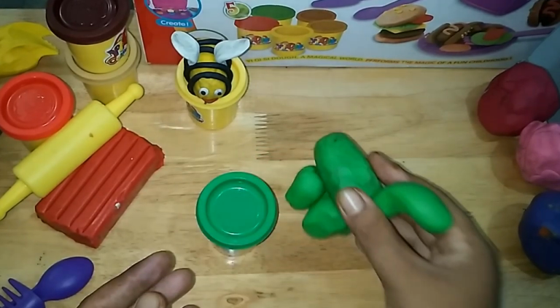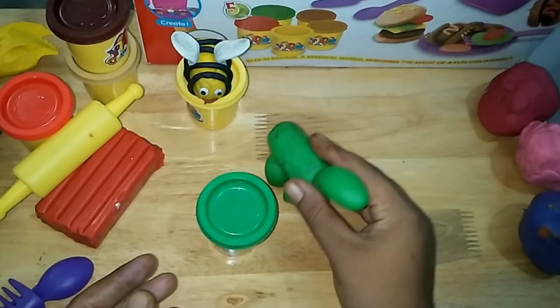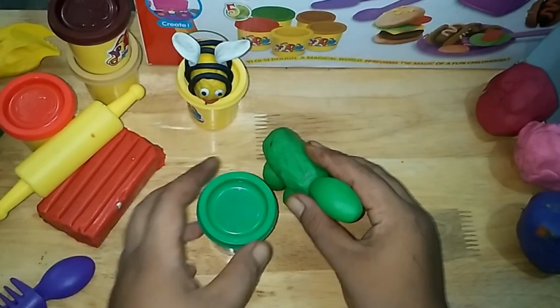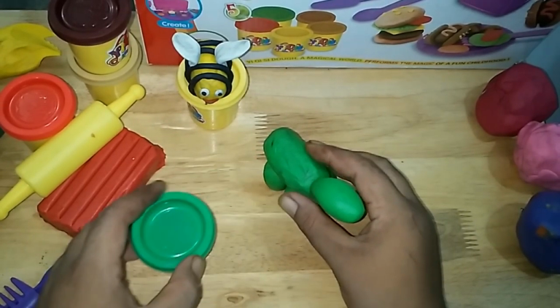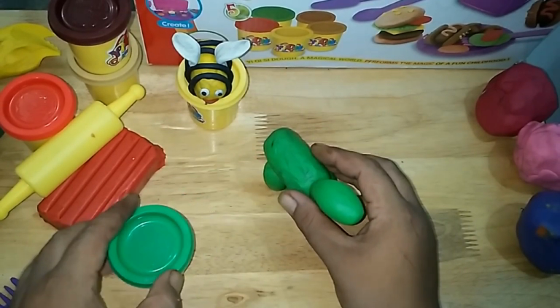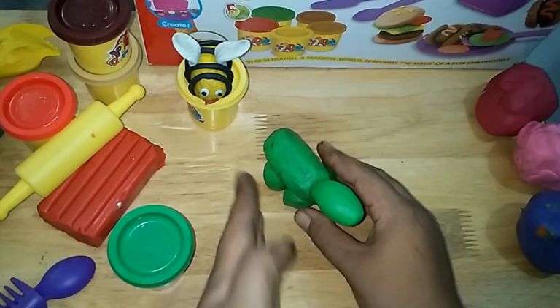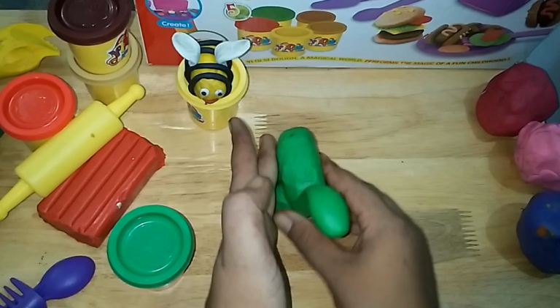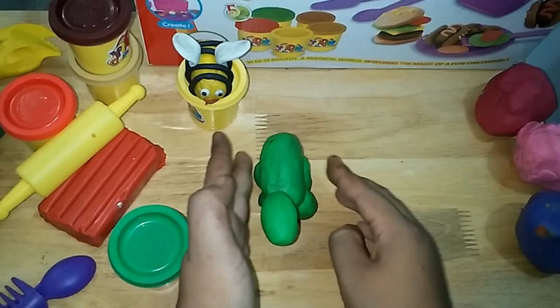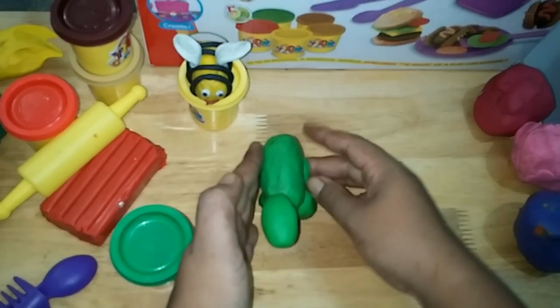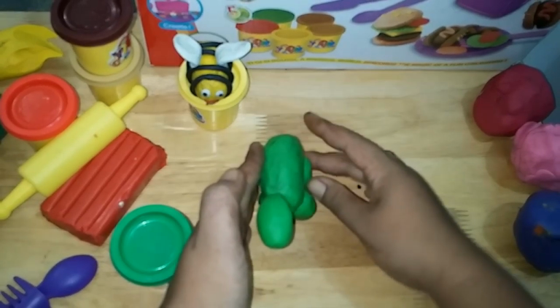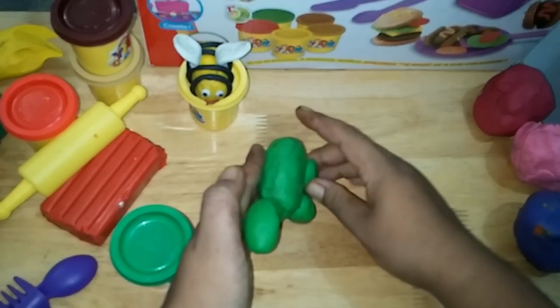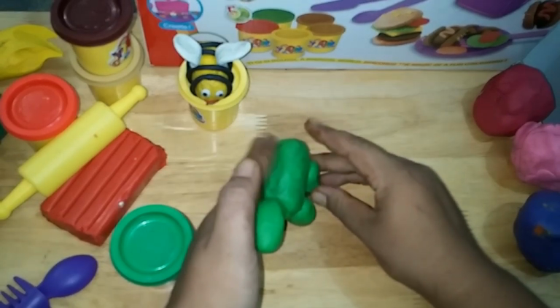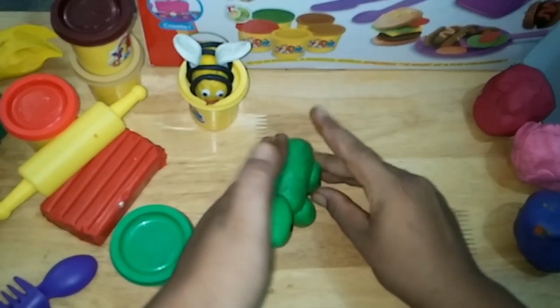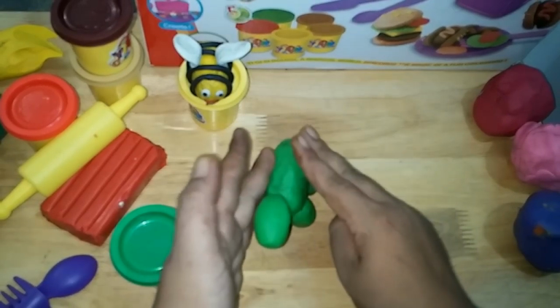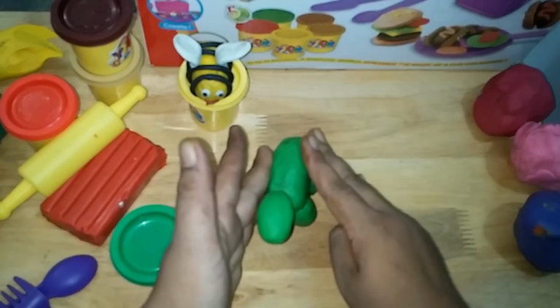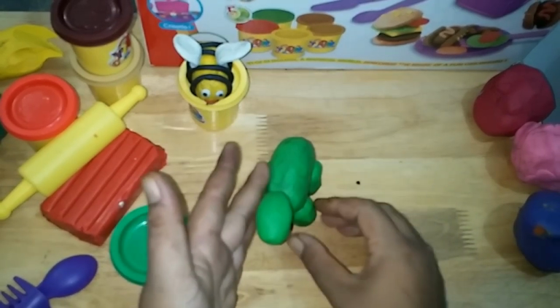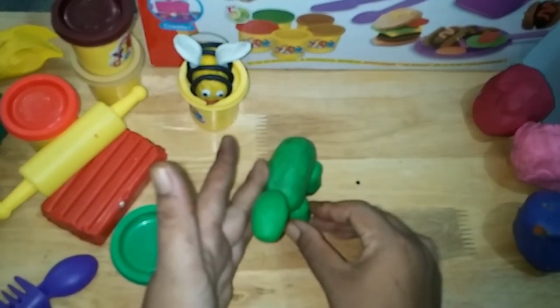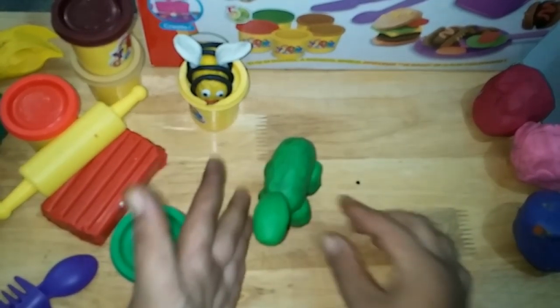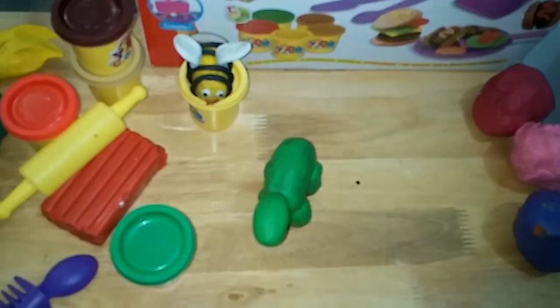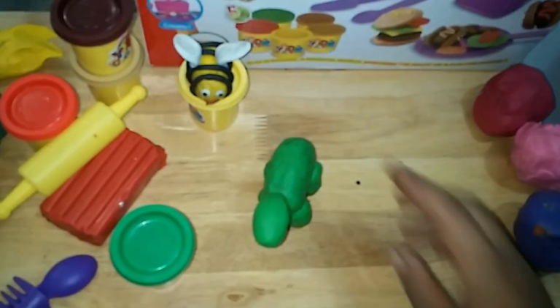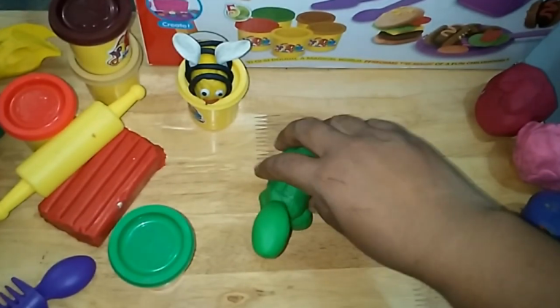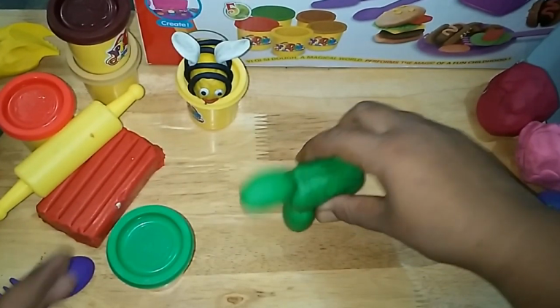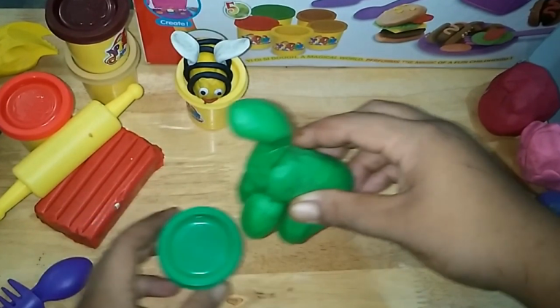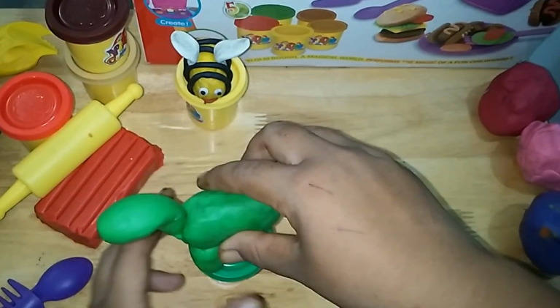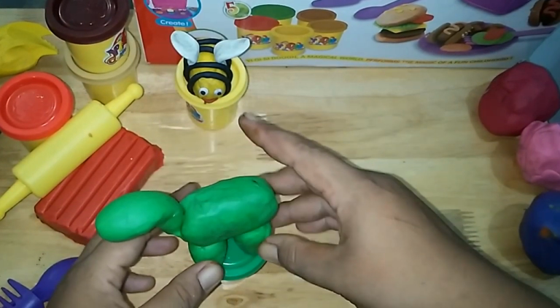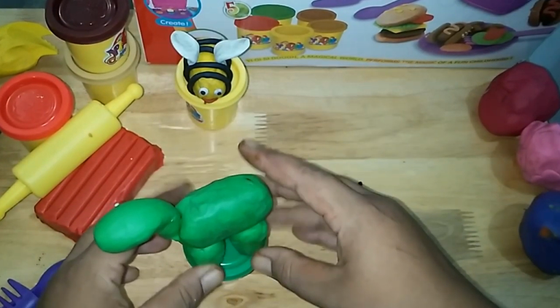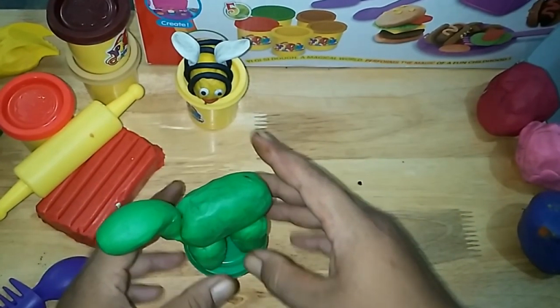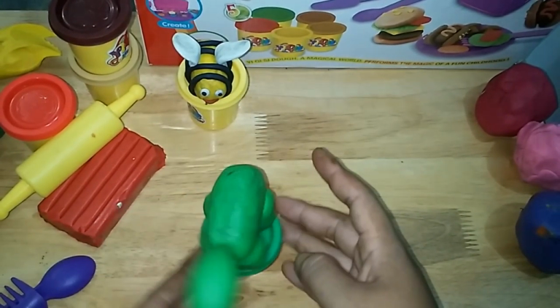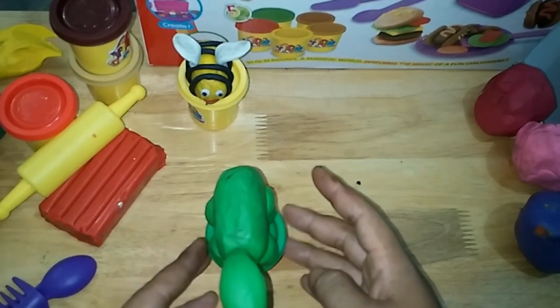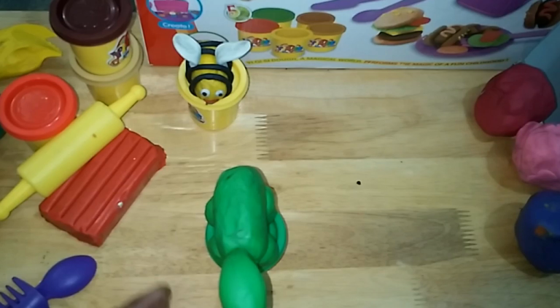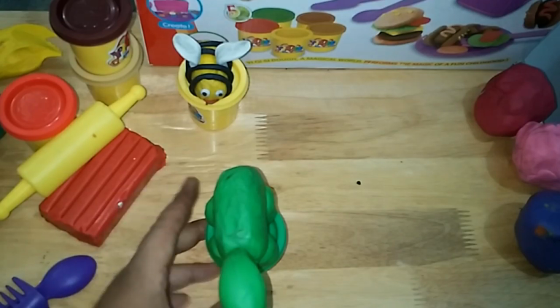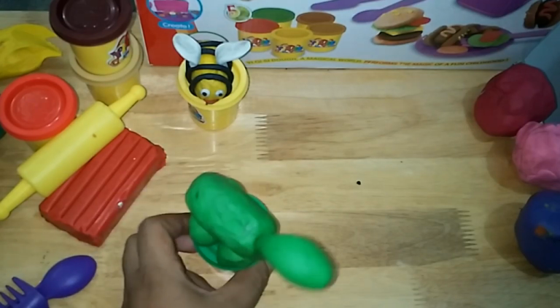Shrug your shoulders. This is the way we shrug our shoulders, shrug our shoulders, shrug our shoulders. This is the way we shrug our shoulders so early in the morning. Stretch your arms.